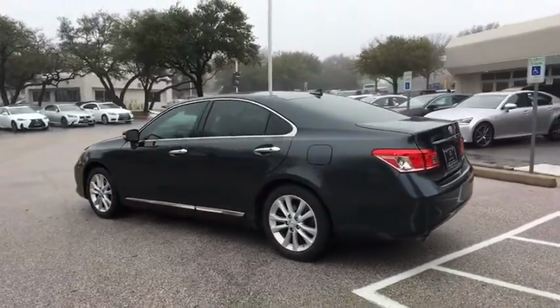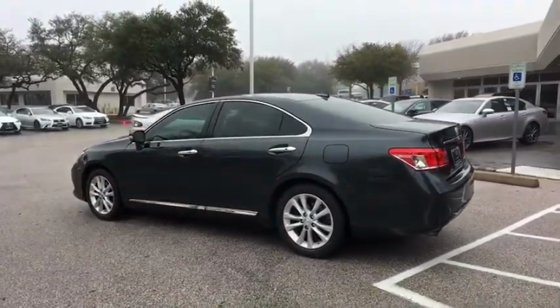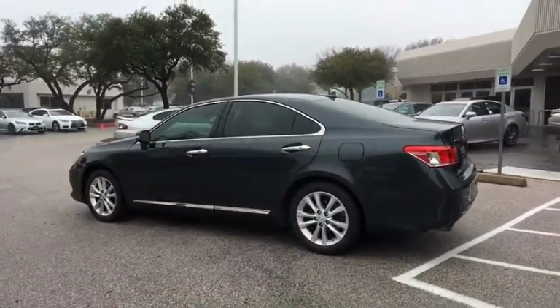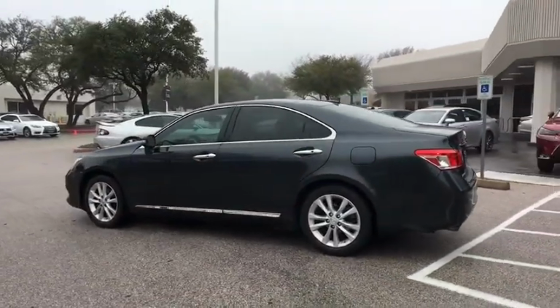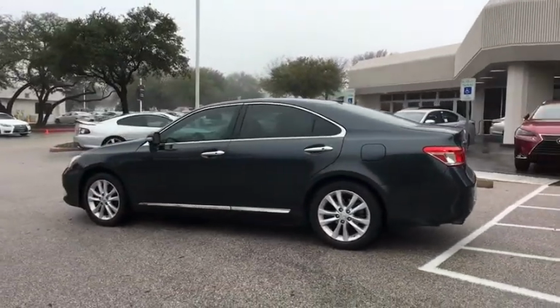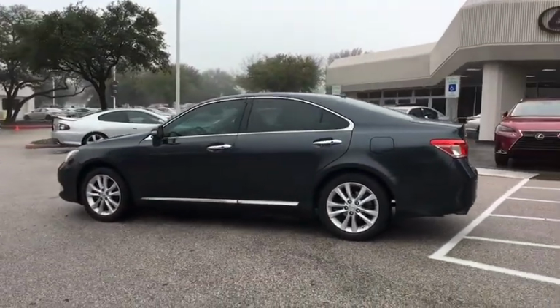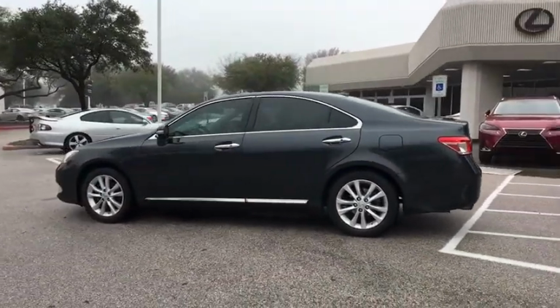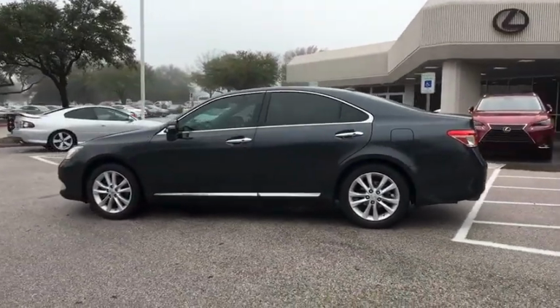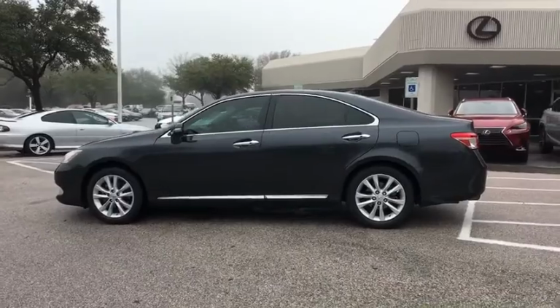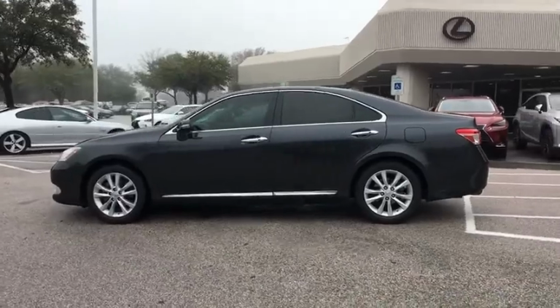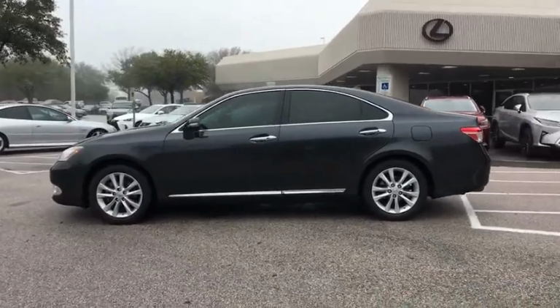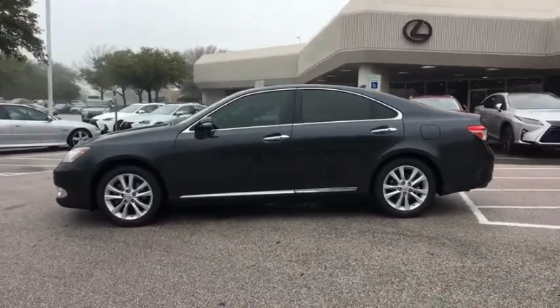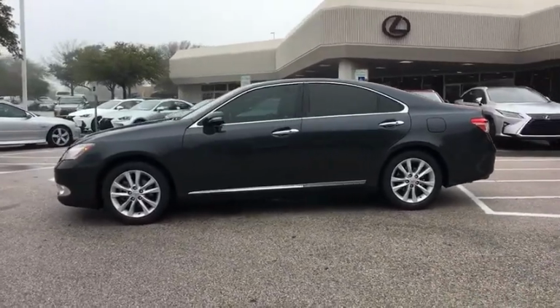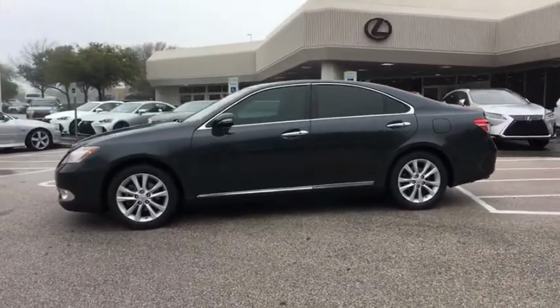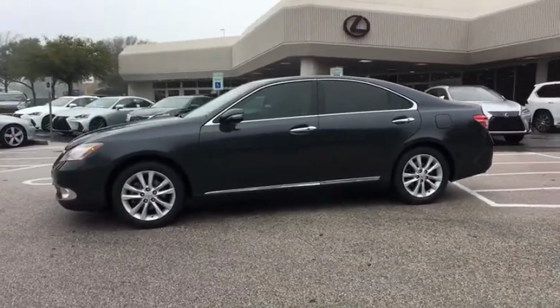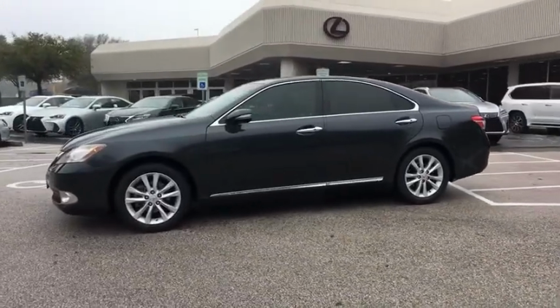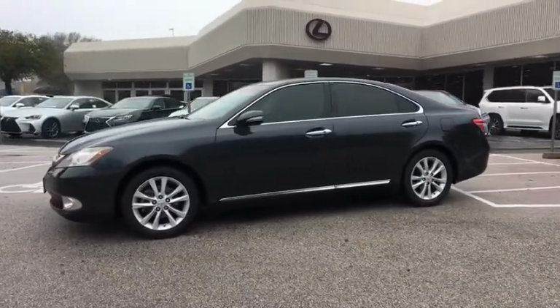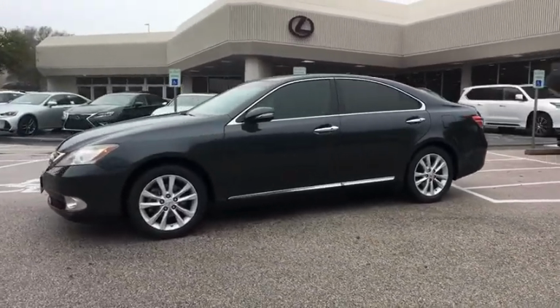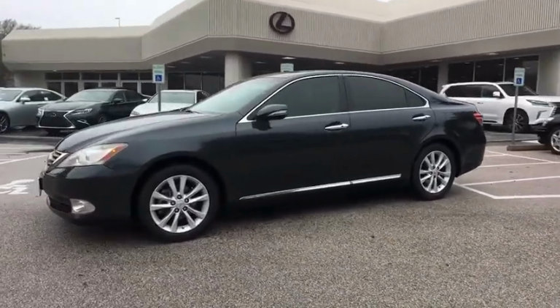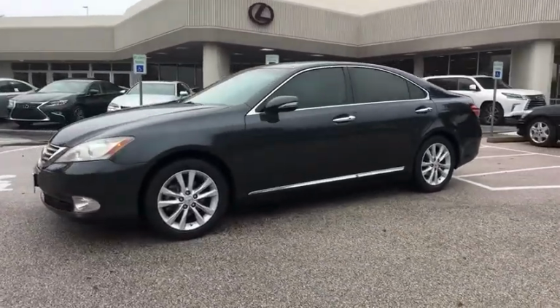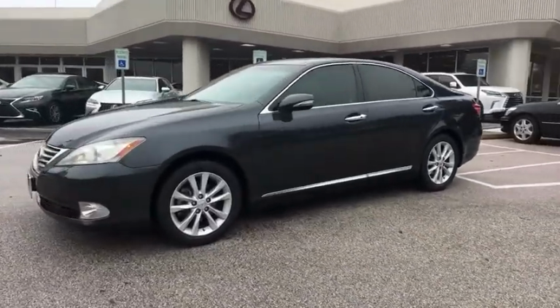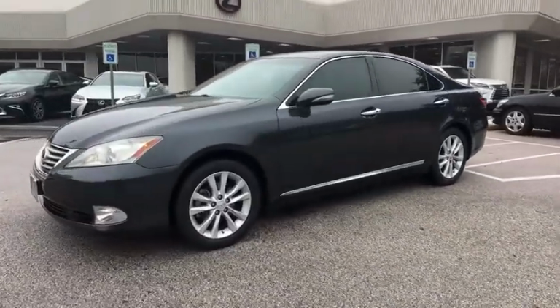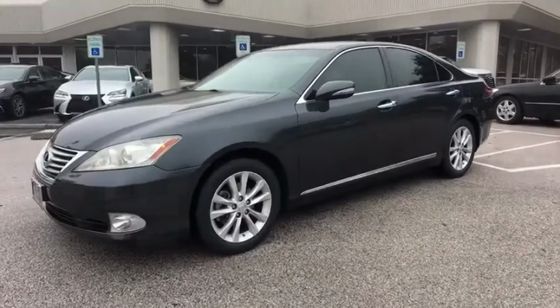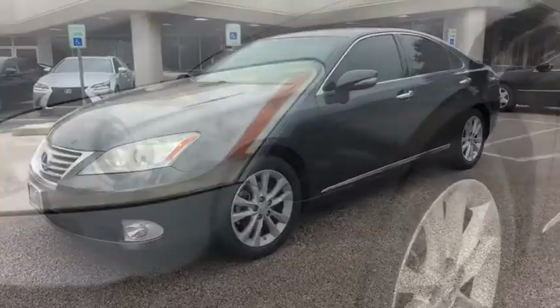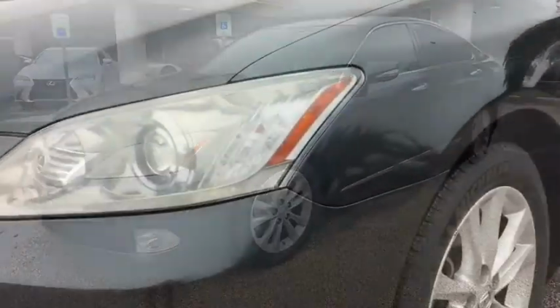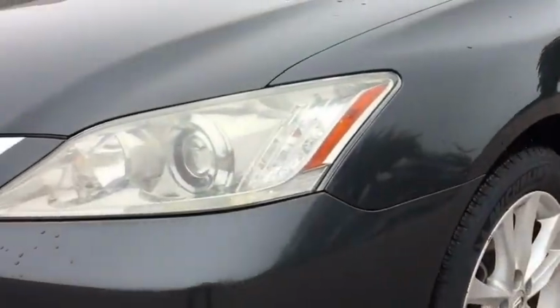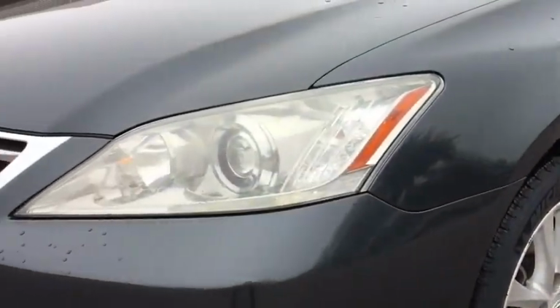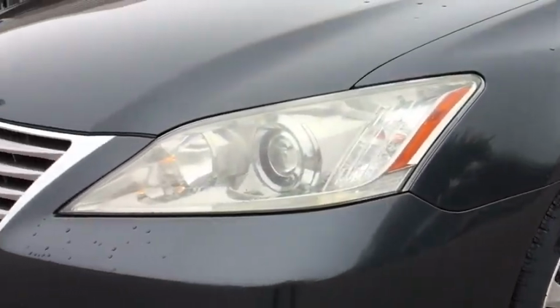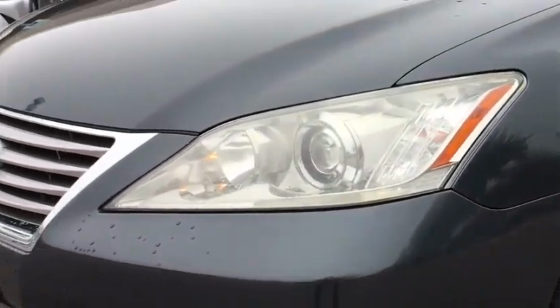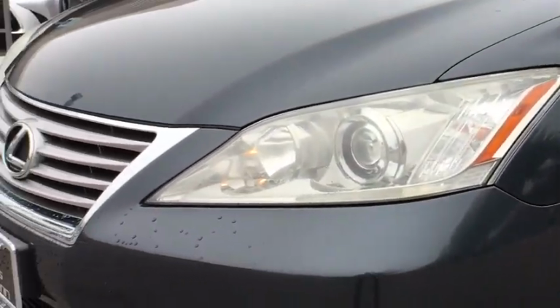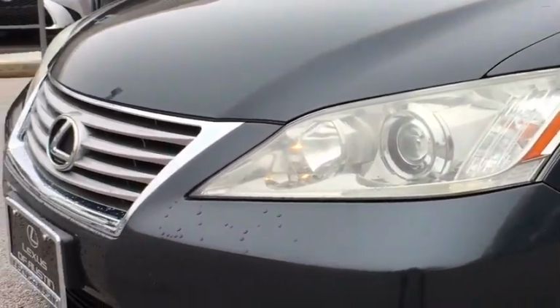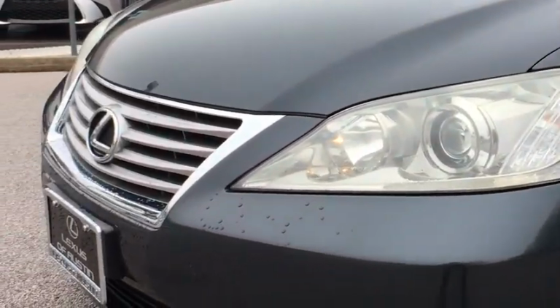Here are some of this vehicle's great options: stability control, keyless entry, anti-lock braking system, traction control, steering wheel audio controls, power passenger seat, CD changer, Bluetooth.